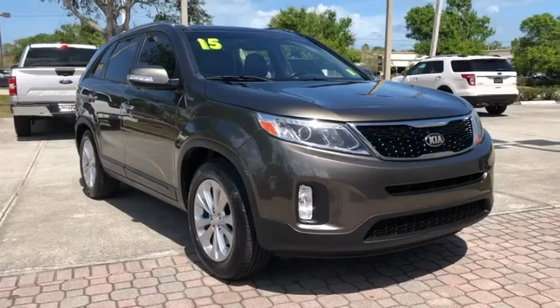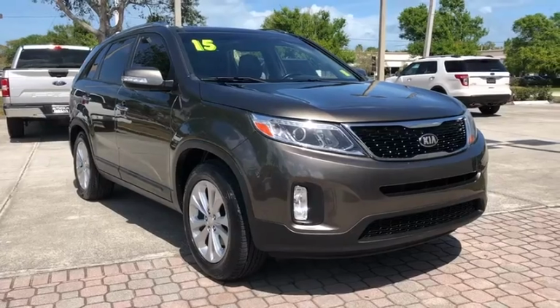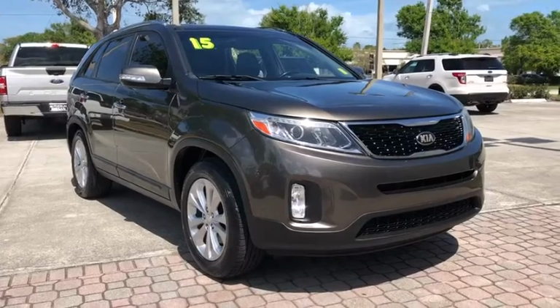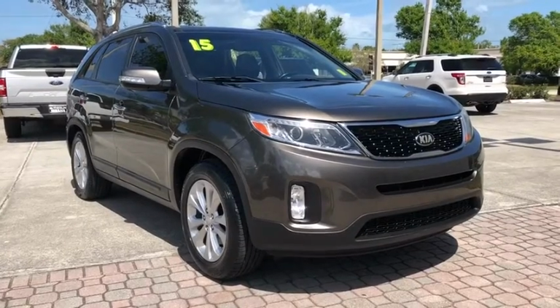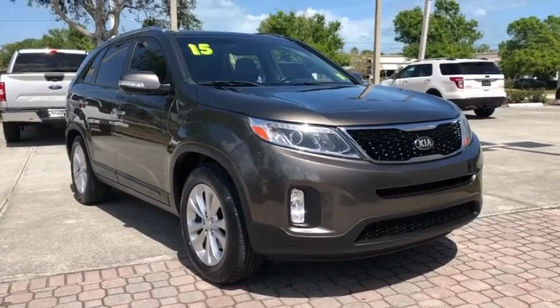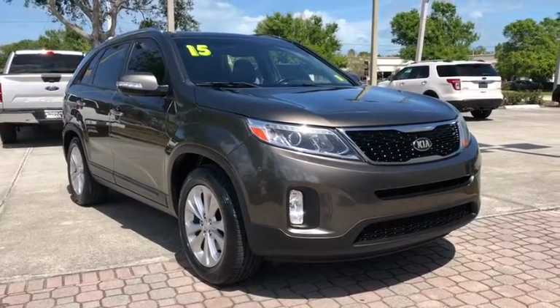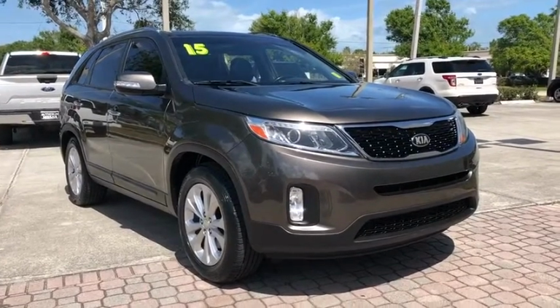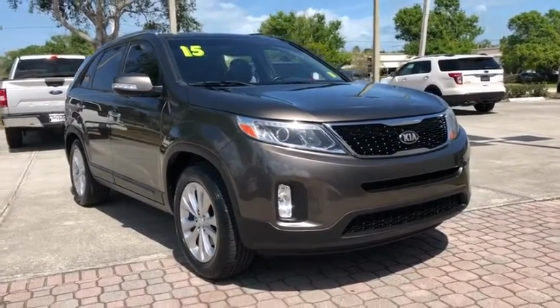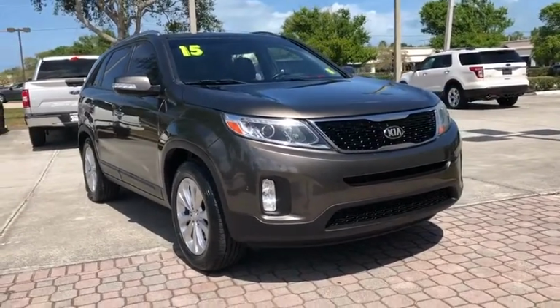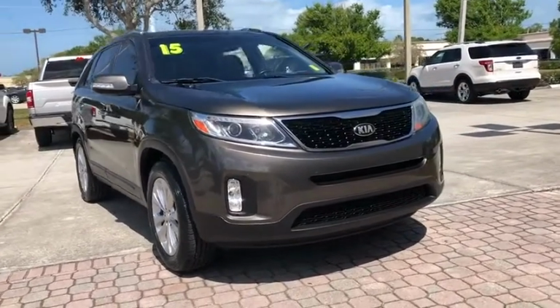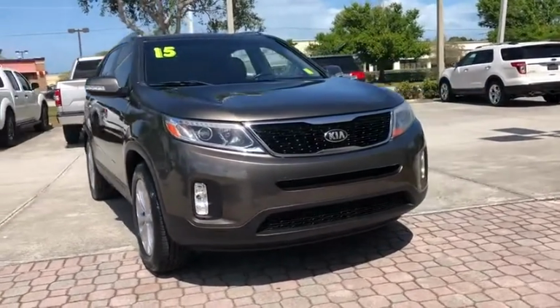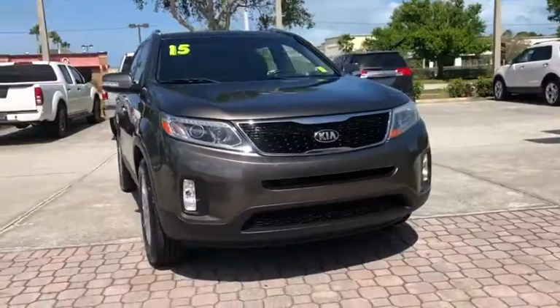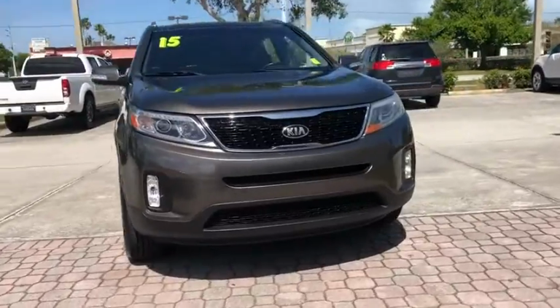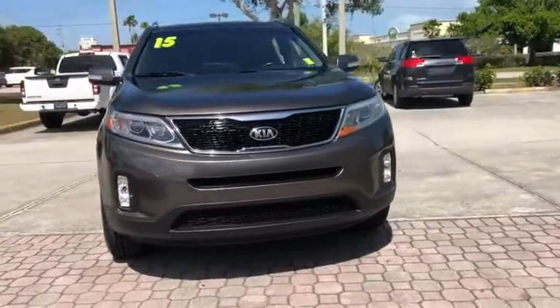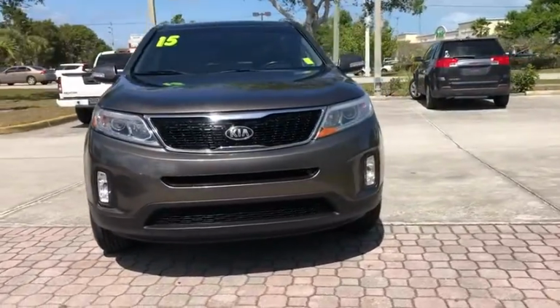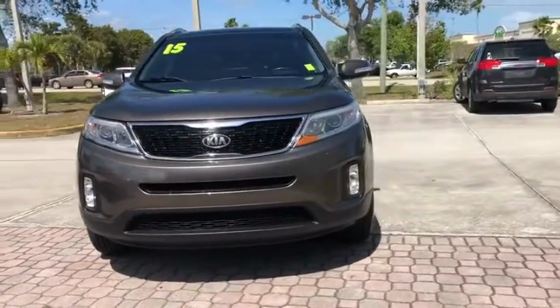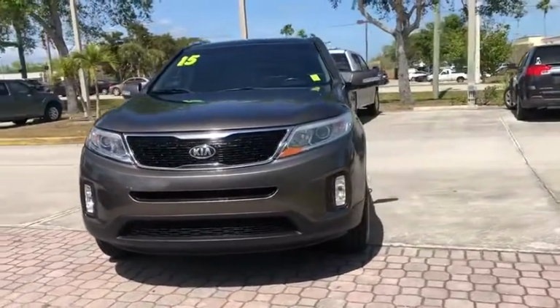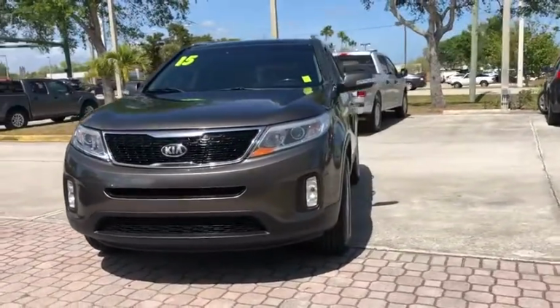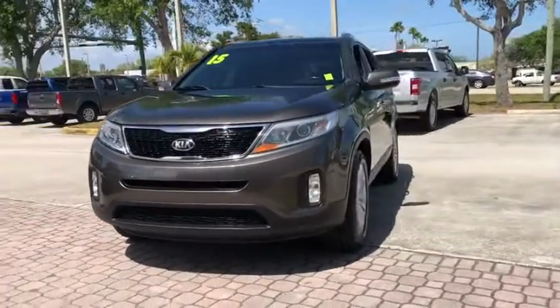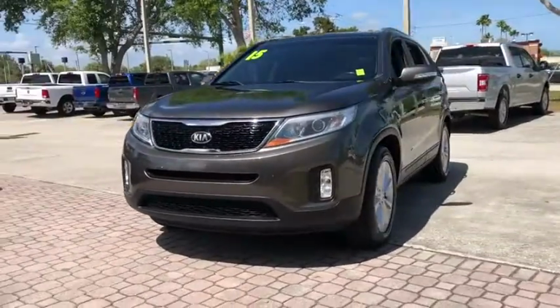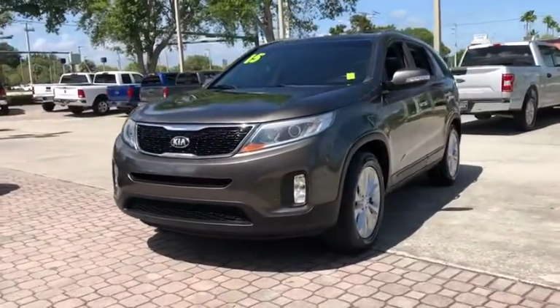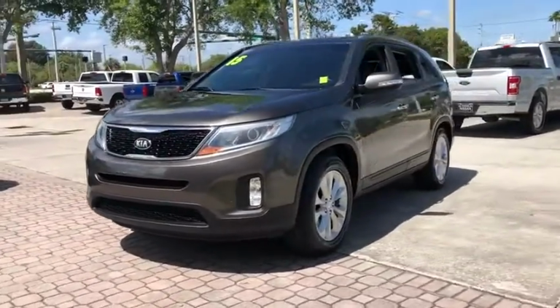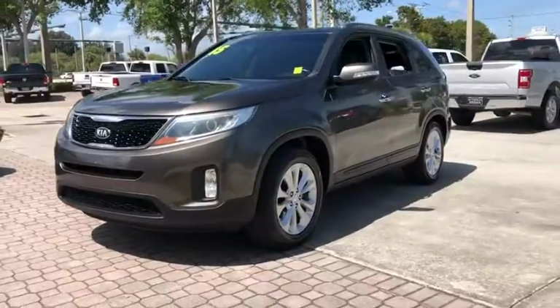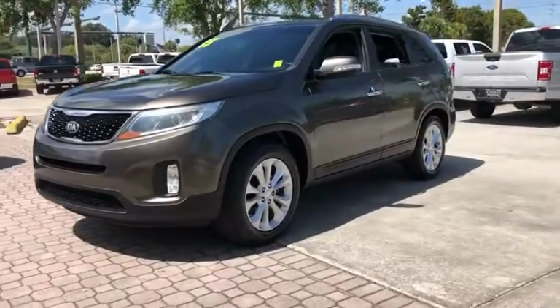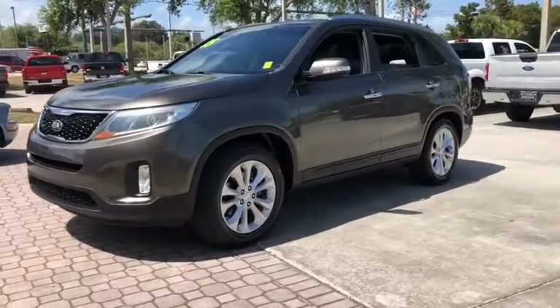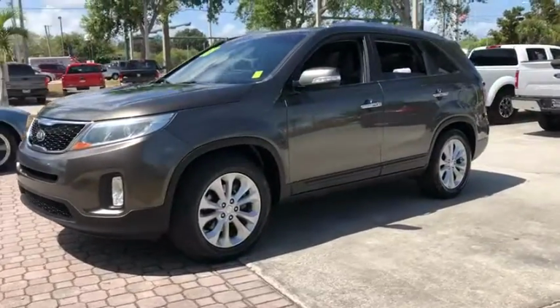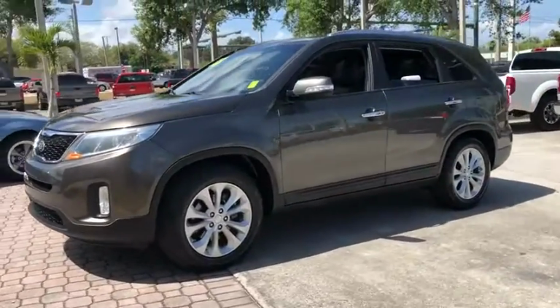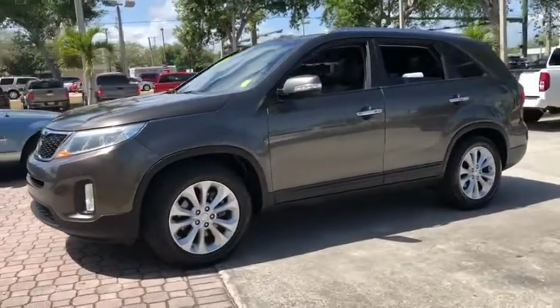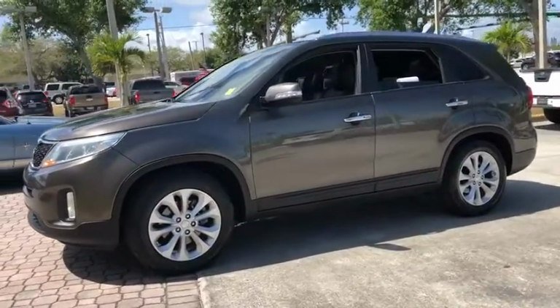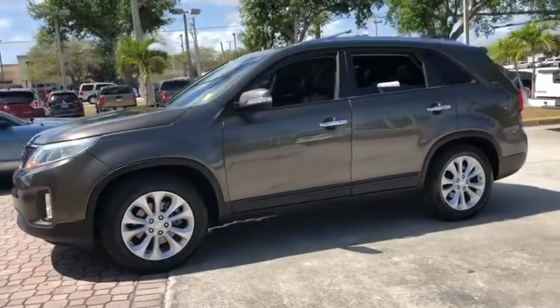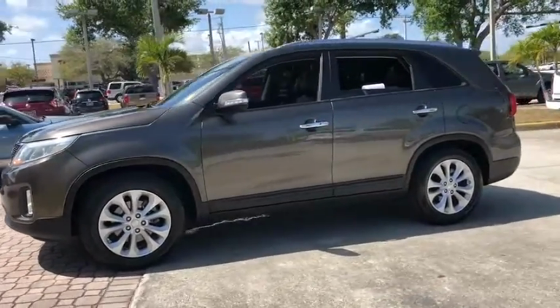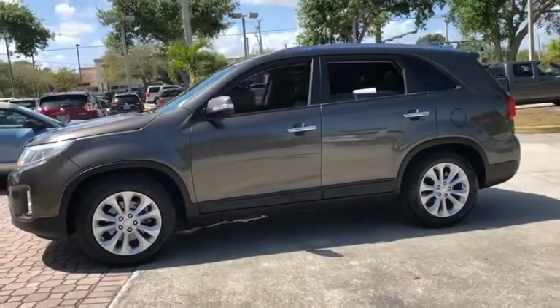Take a ride in the 2015 Kia Sorento. The Kia Sorento is a comfortable riding, powerful compact SUV loaded with impressive standard features. Take one look at its stylish, sleek design and you'll want to cross over to a Sorento.